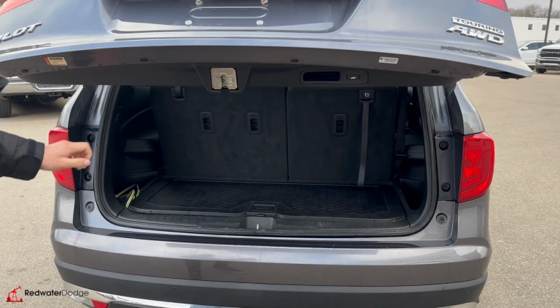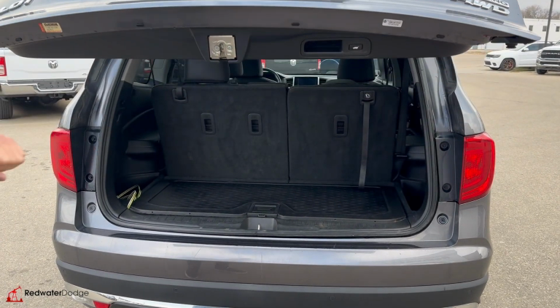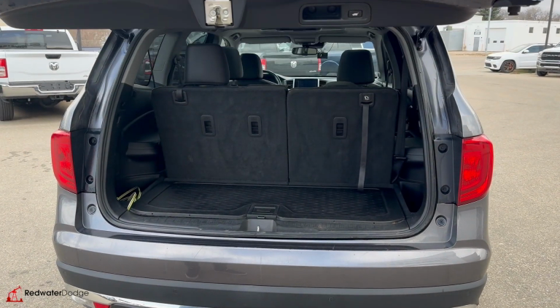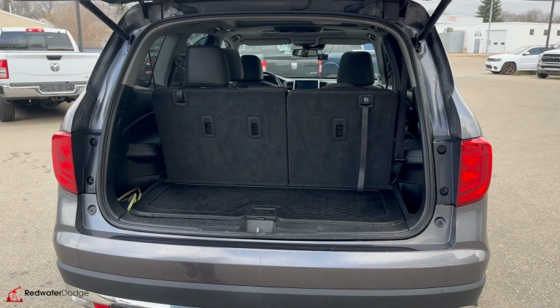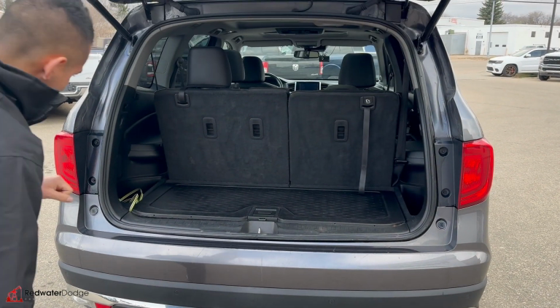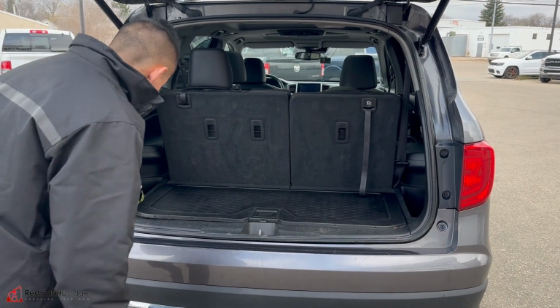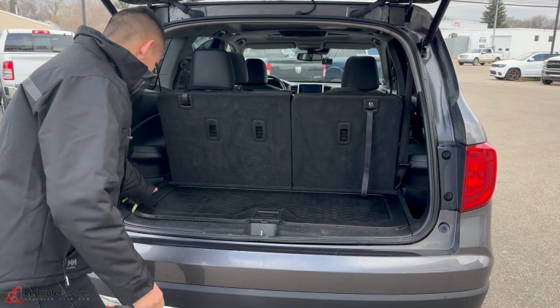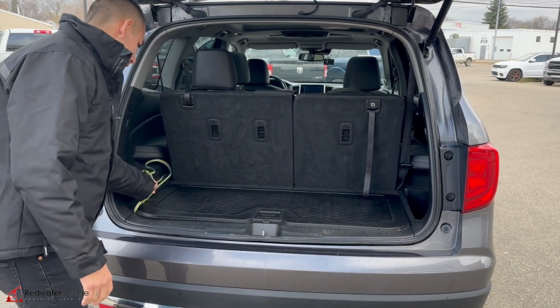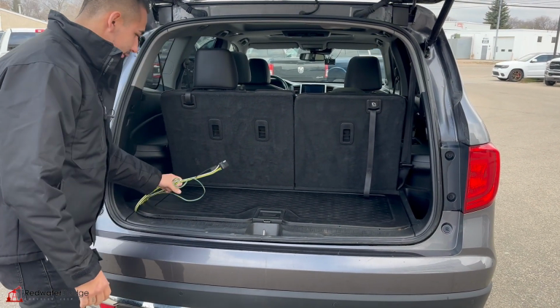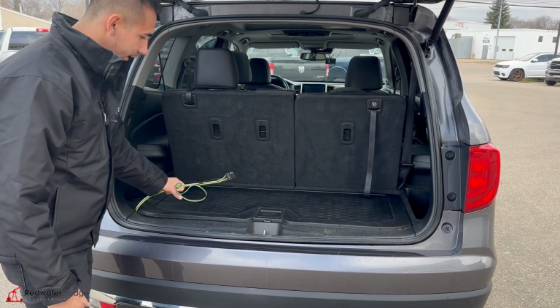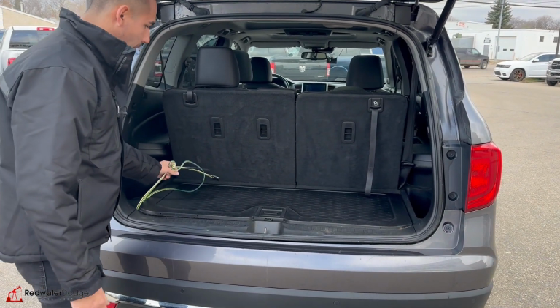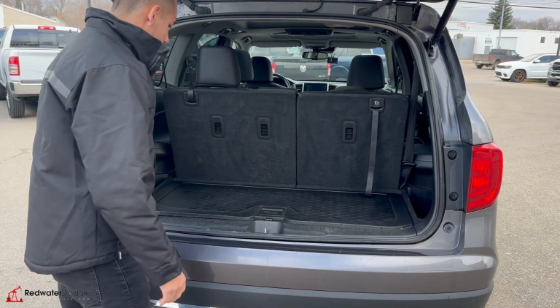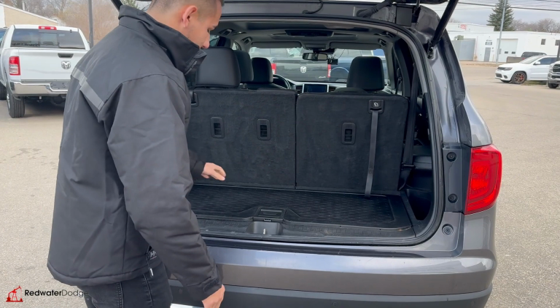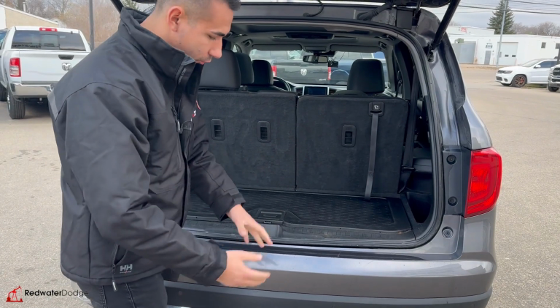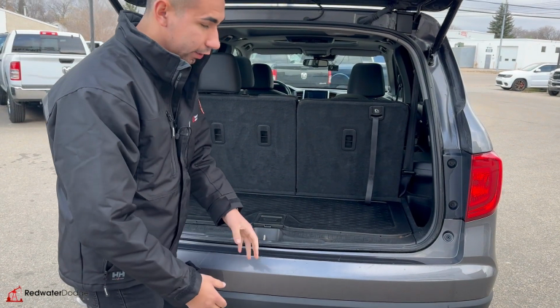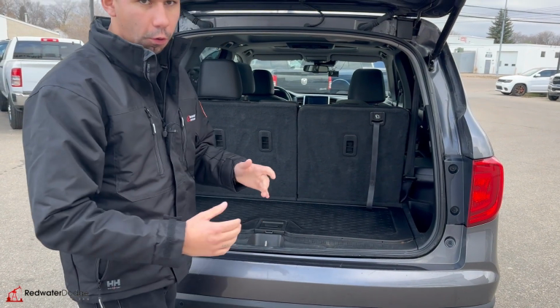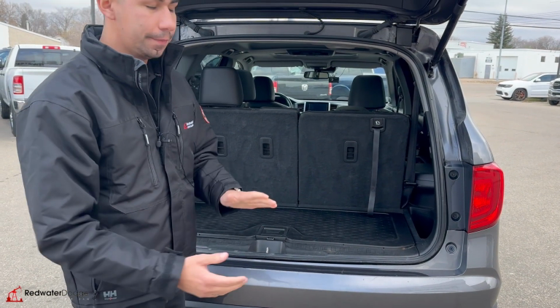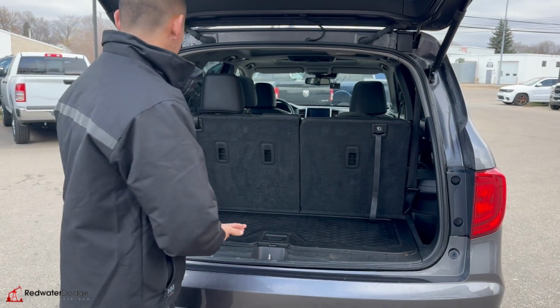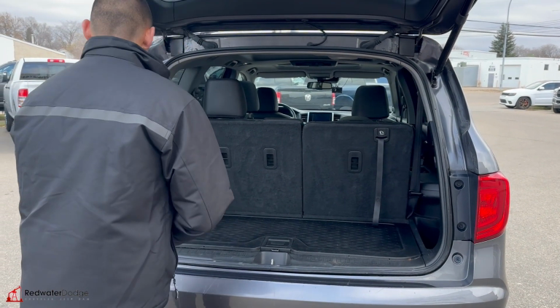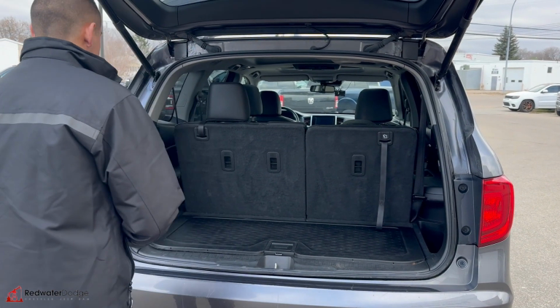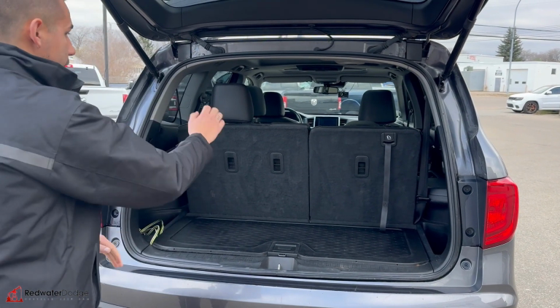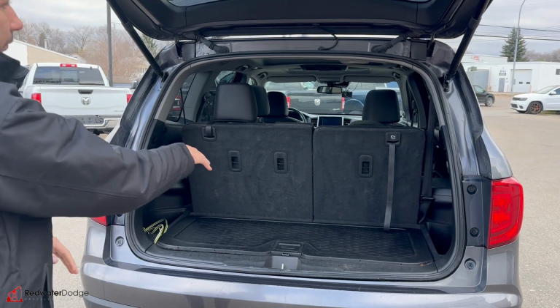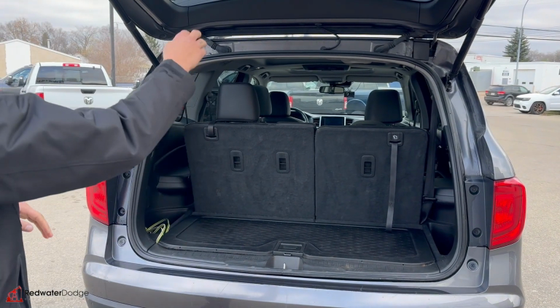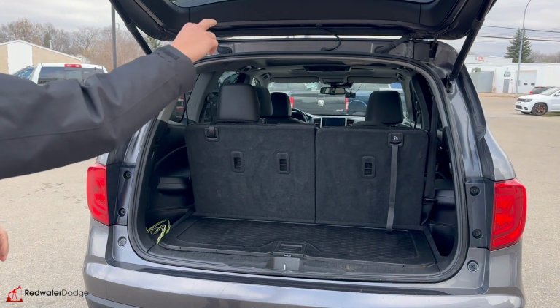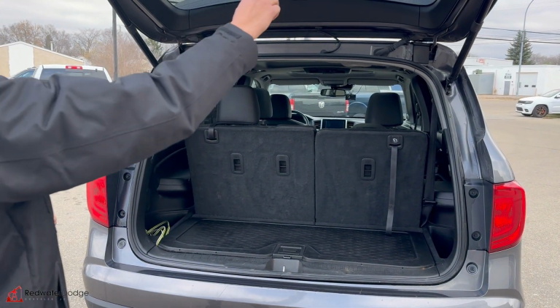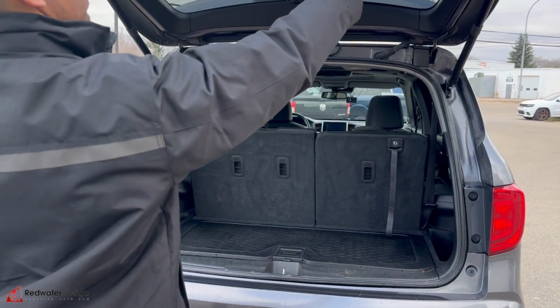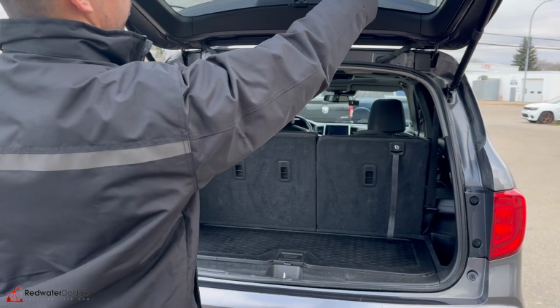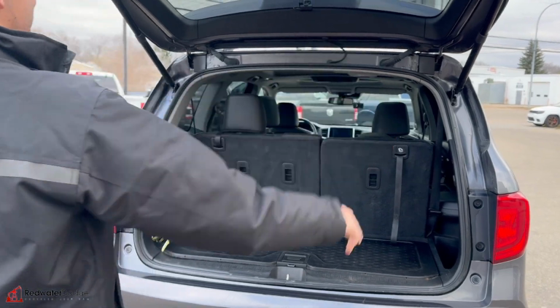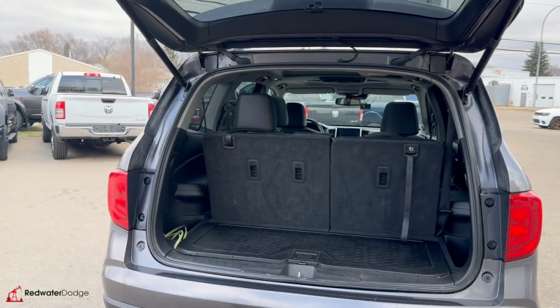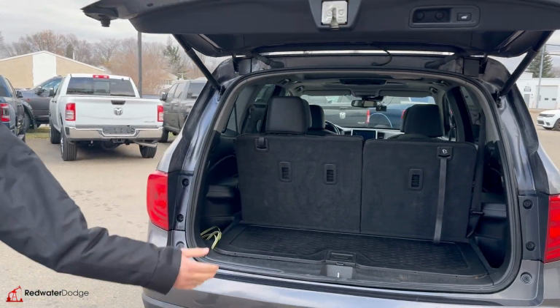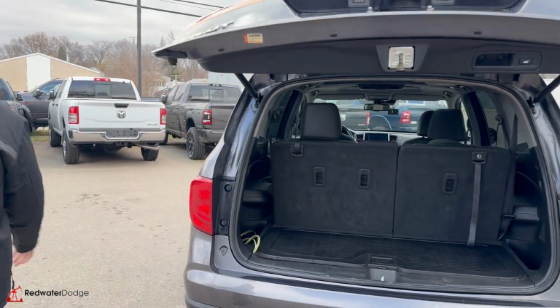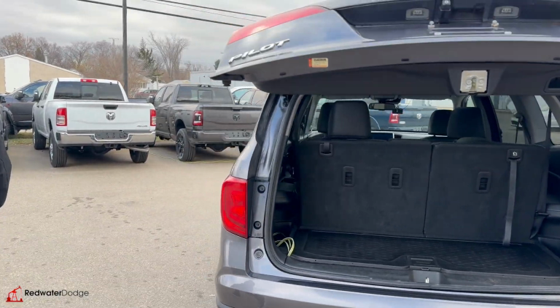Got access to the third row here. This one does have the plug-in for the wiring for the trailer — it is a four-pin — but those do fold down. Tons and tons of space. We'll drop that, come around the side.